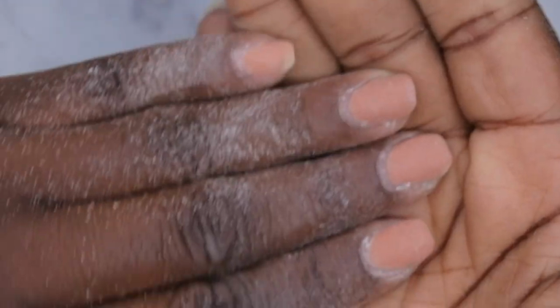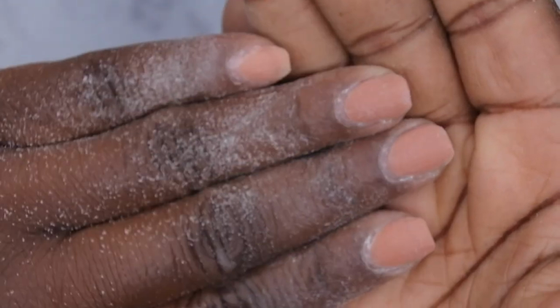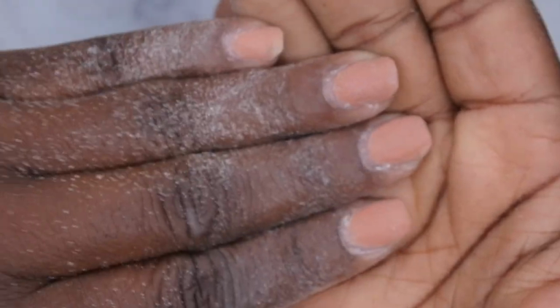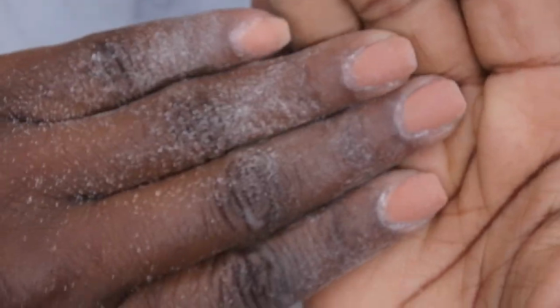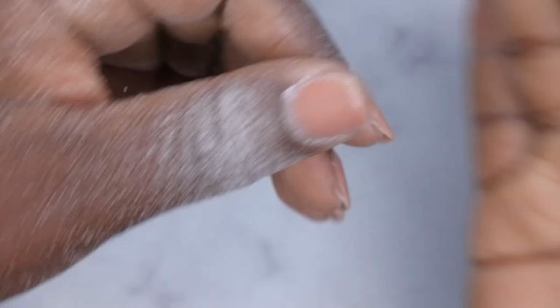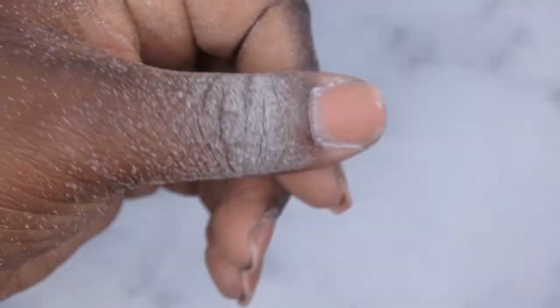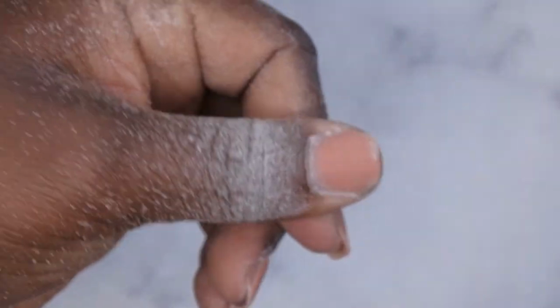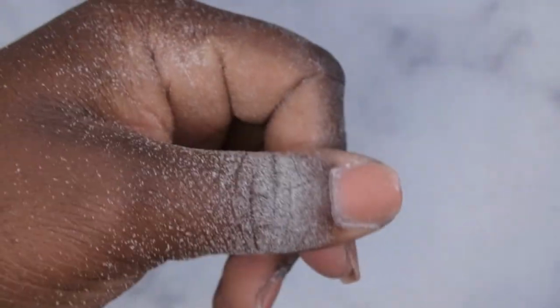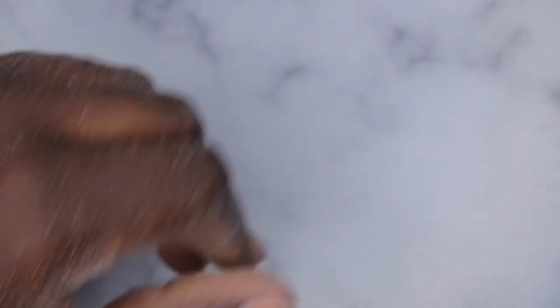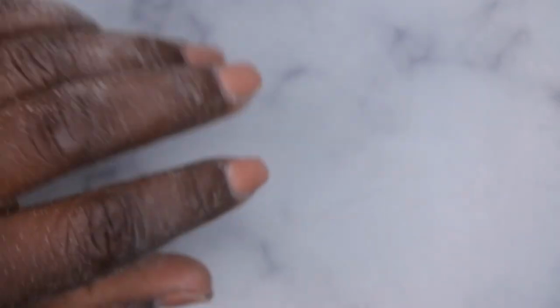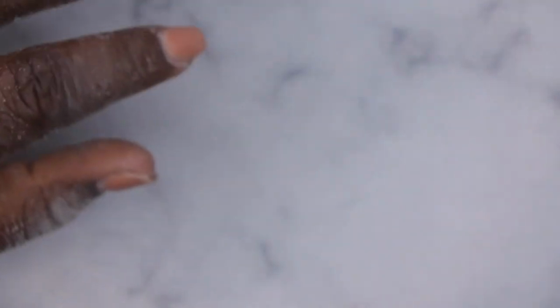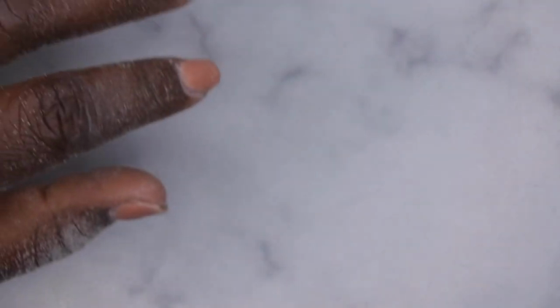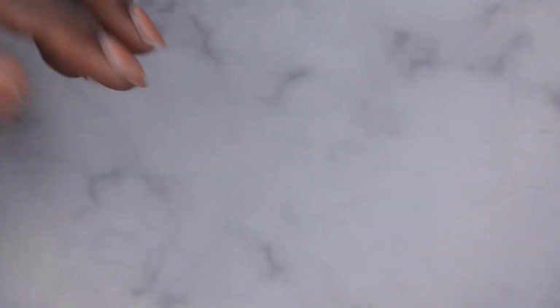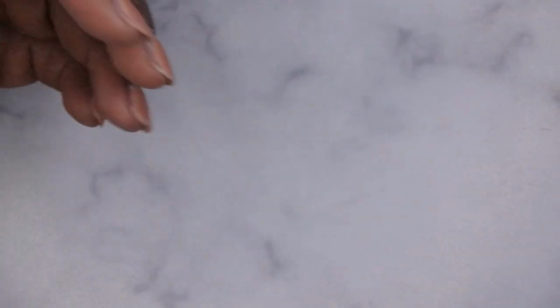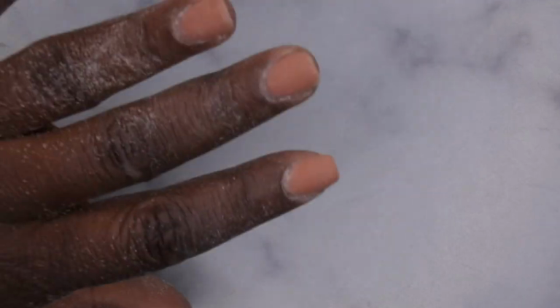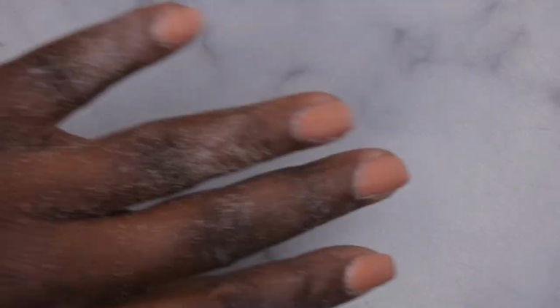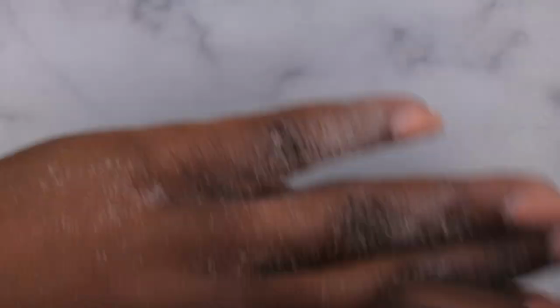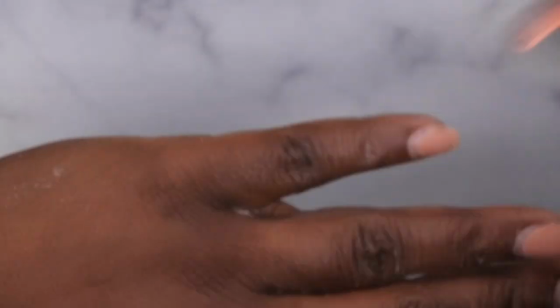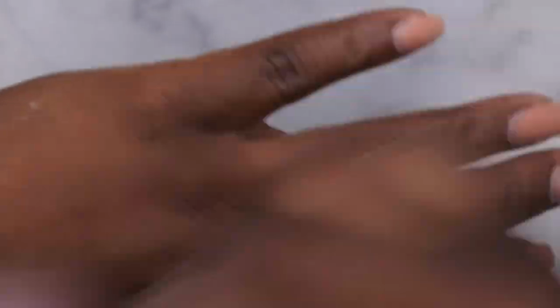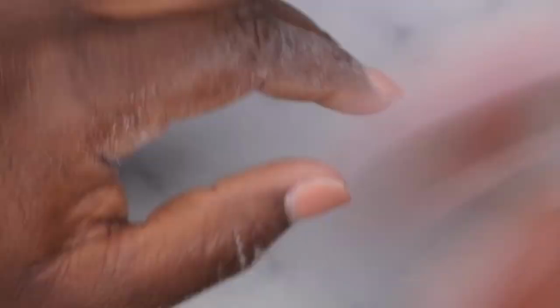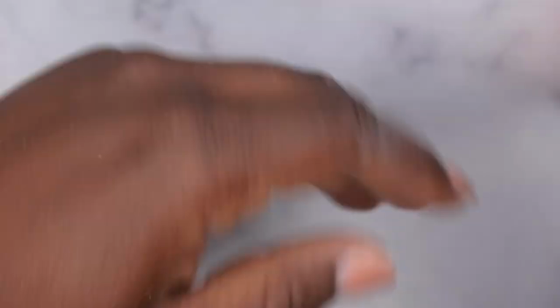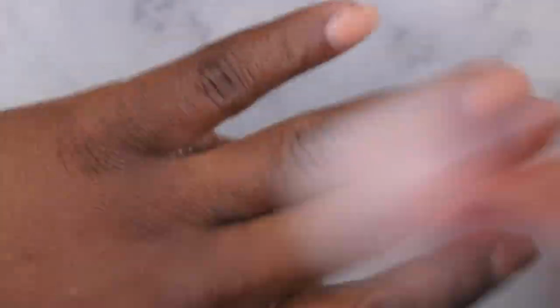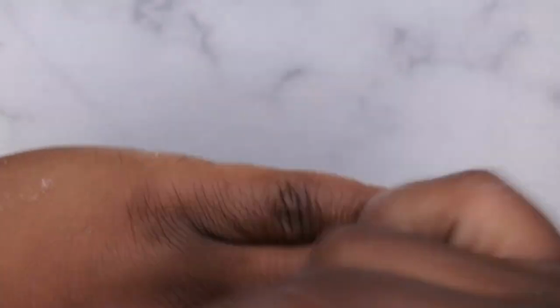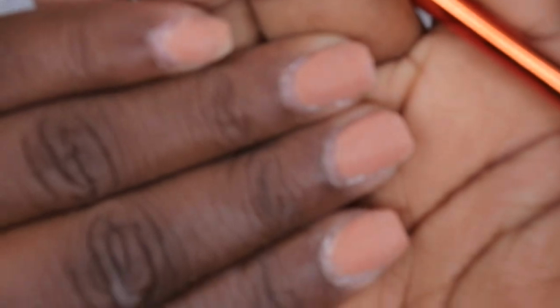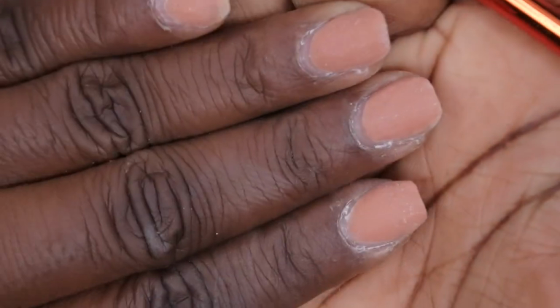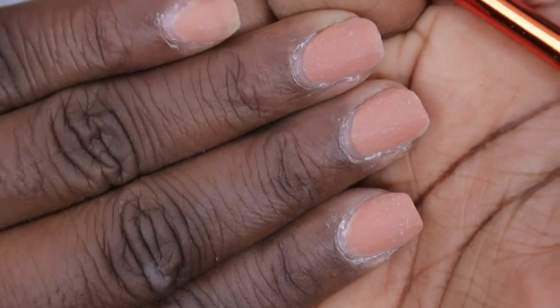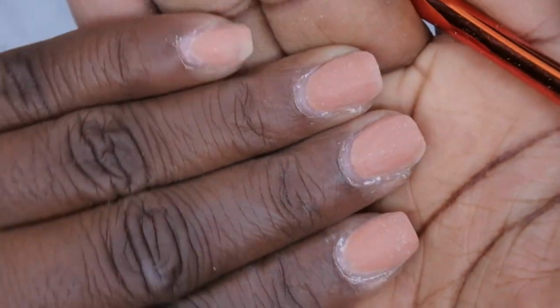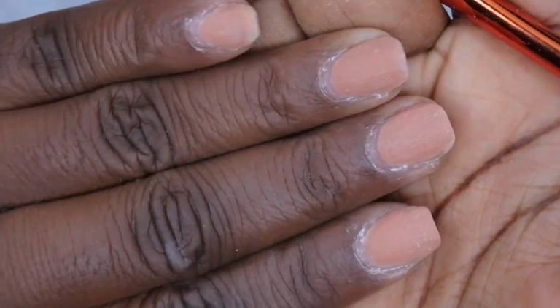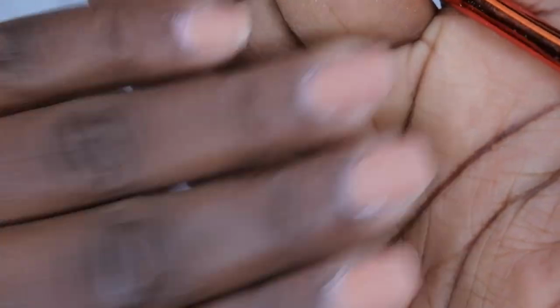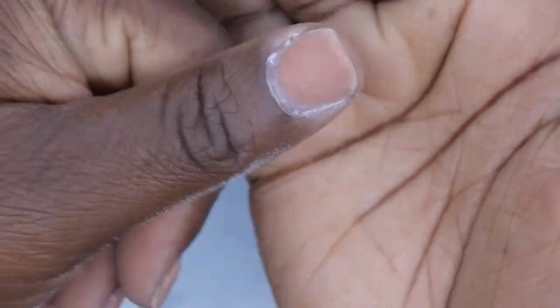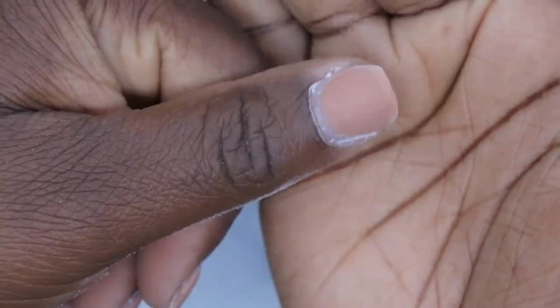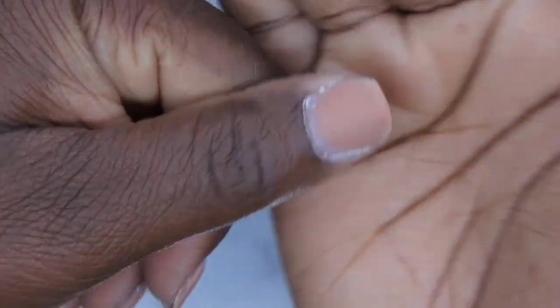So this is what all the nails look like after they have been filed down. I'm going to go ahead and just dust my hands off here — this is what we are starting with for the soak off.